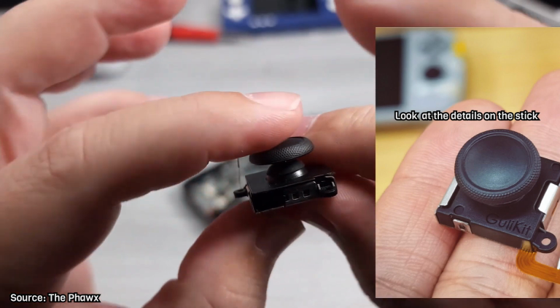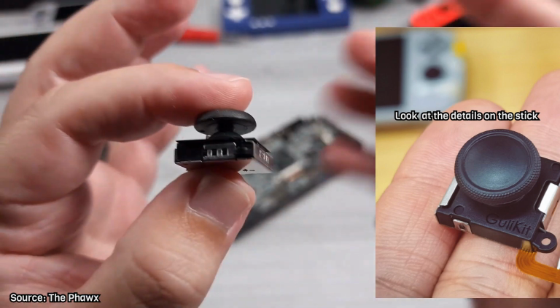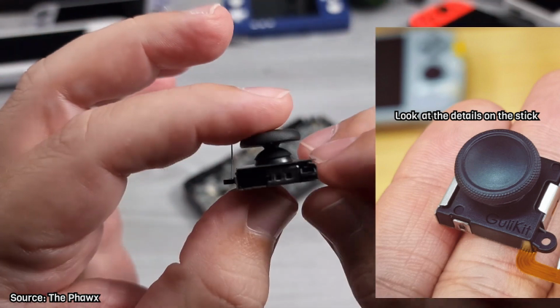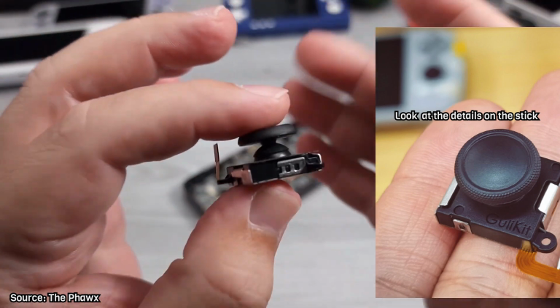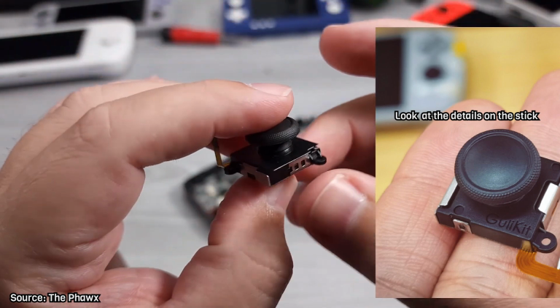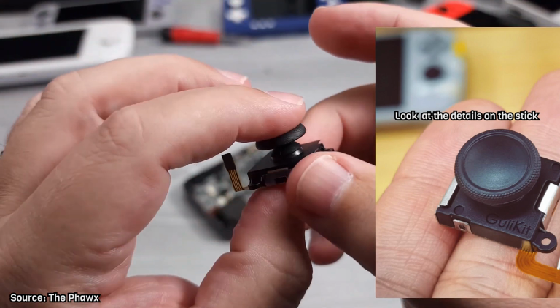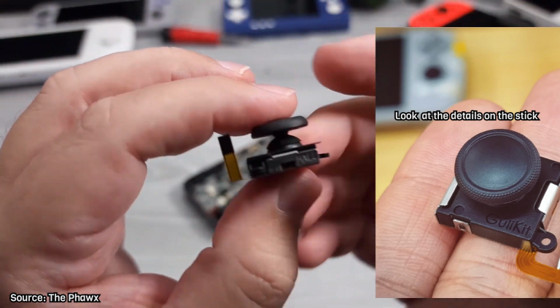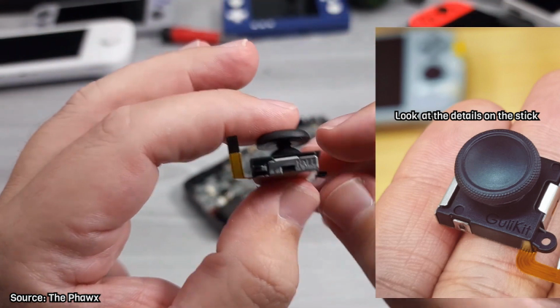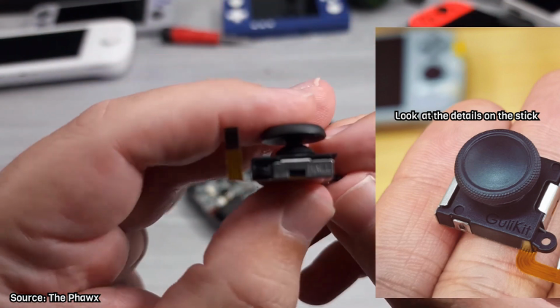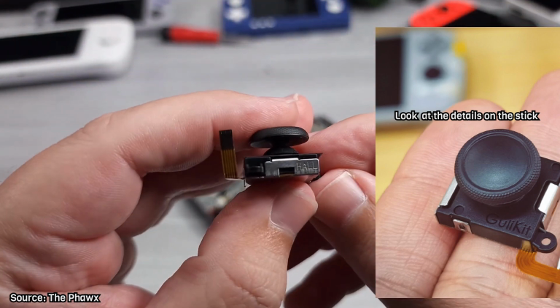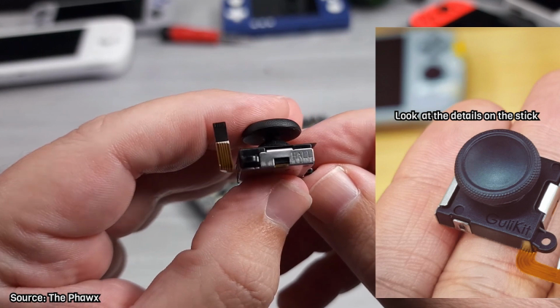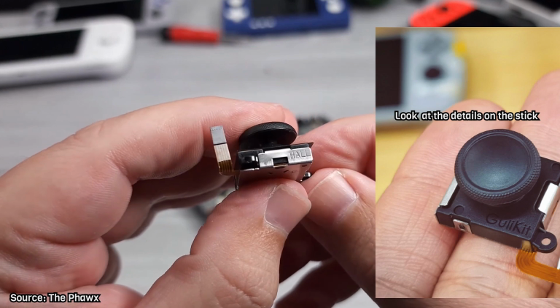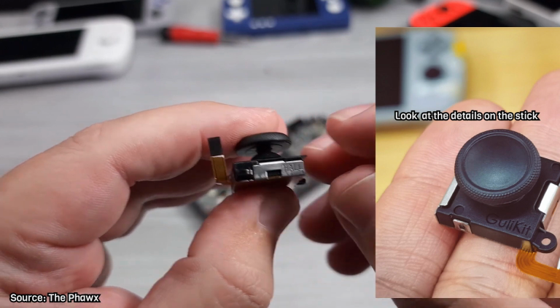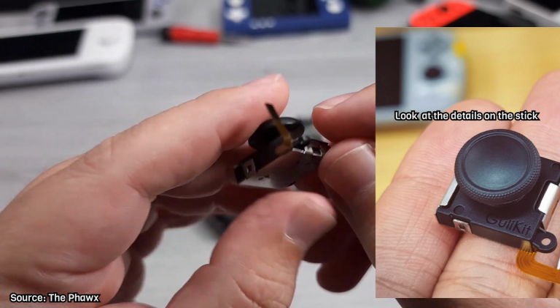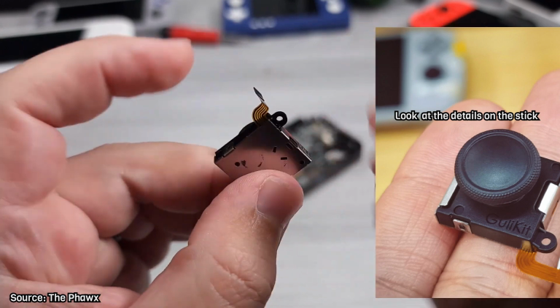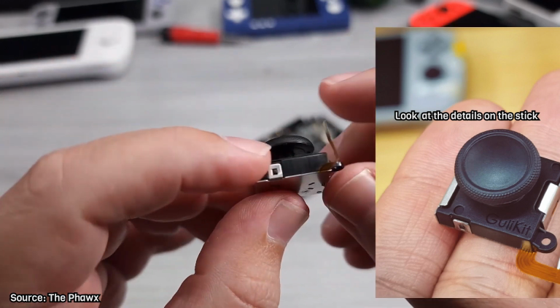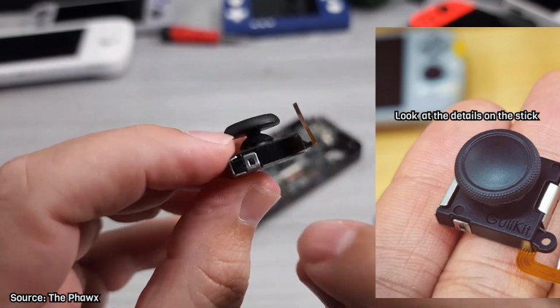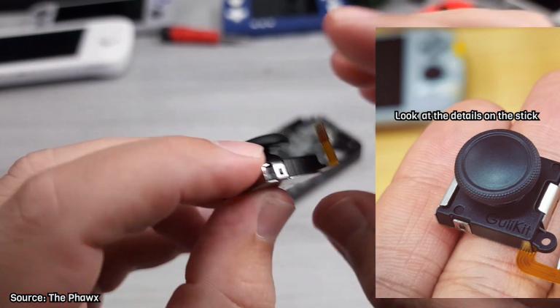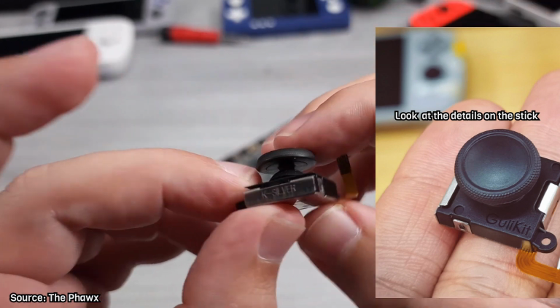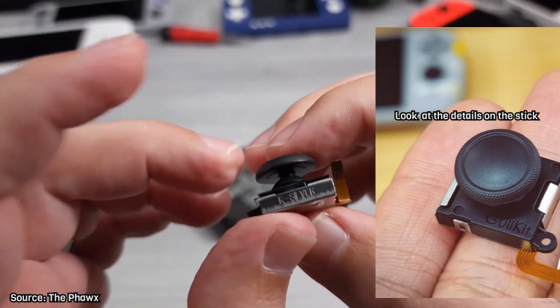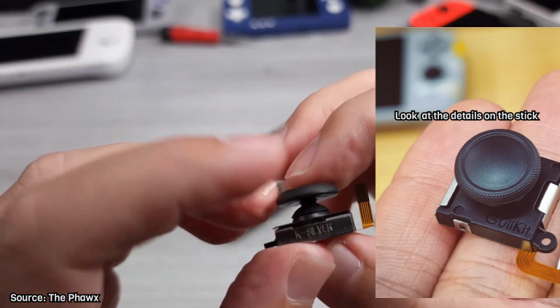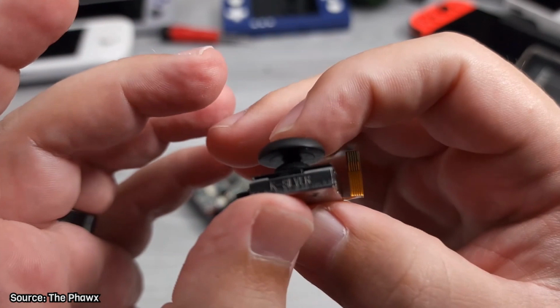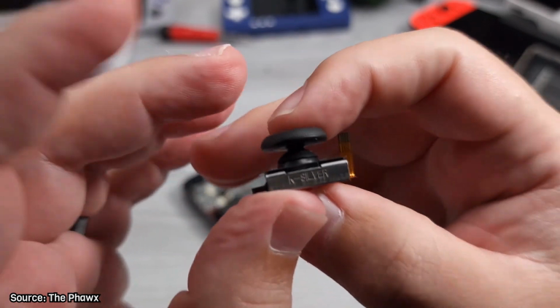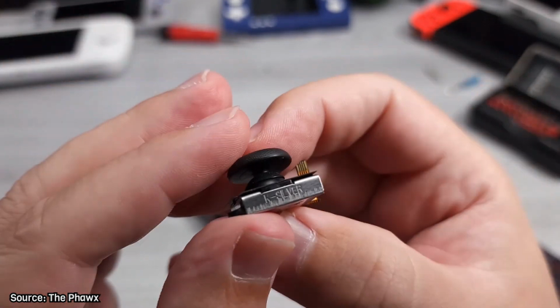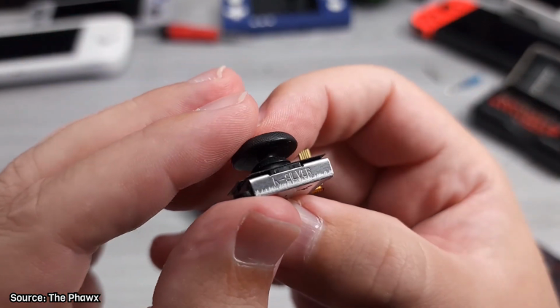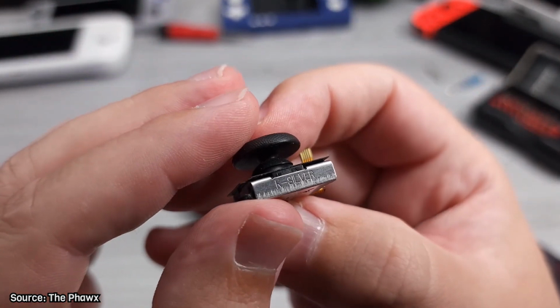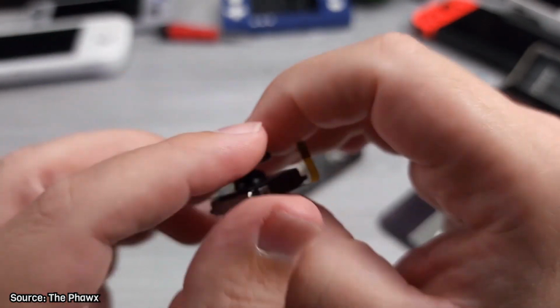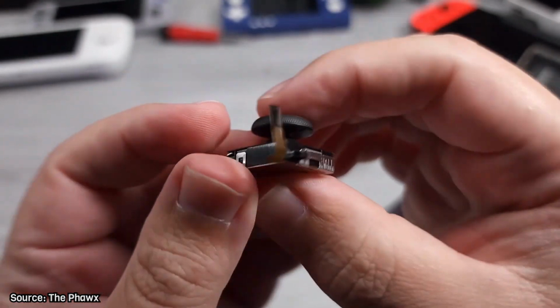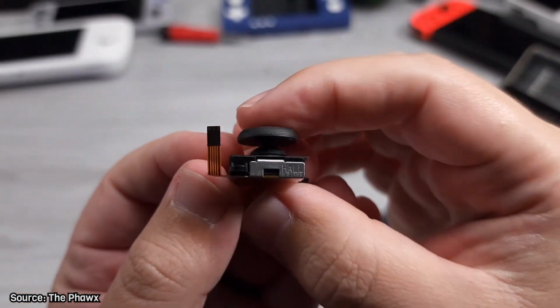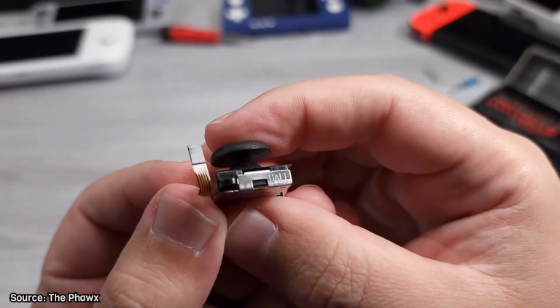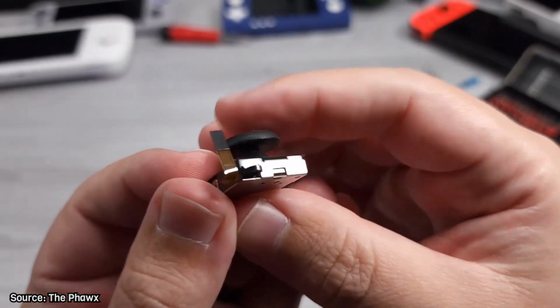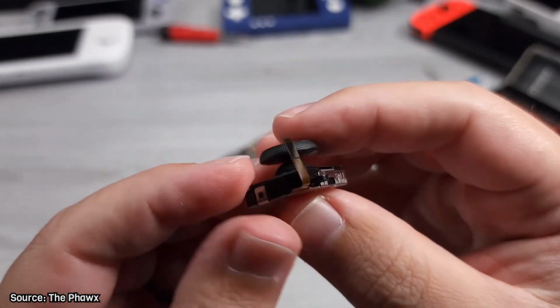My original Drift Fix video passed 1 million views, so you can imagine that there are a lot of potential customers for this specific part. I searched everywhere but I still couldn't find these sticks for sale.